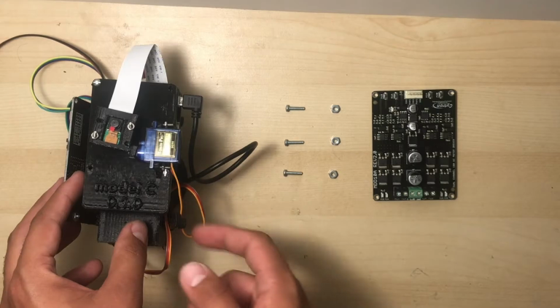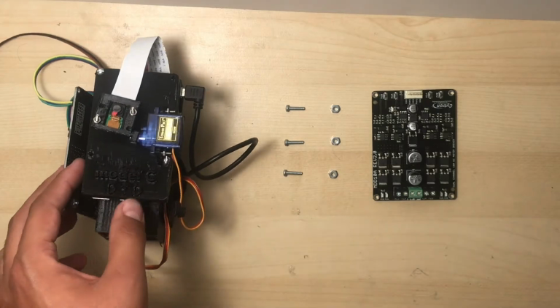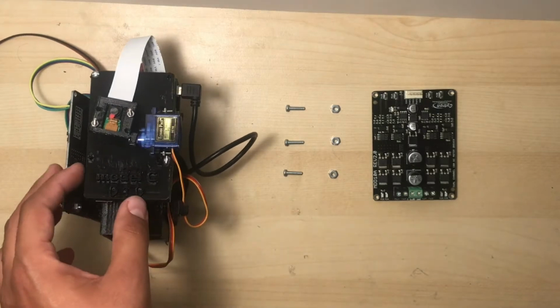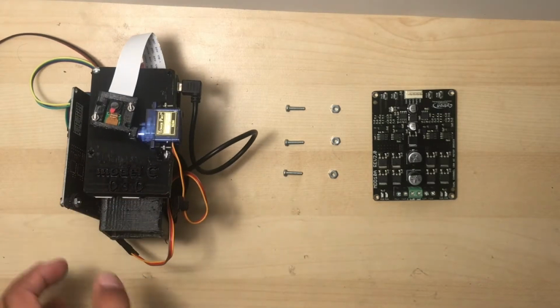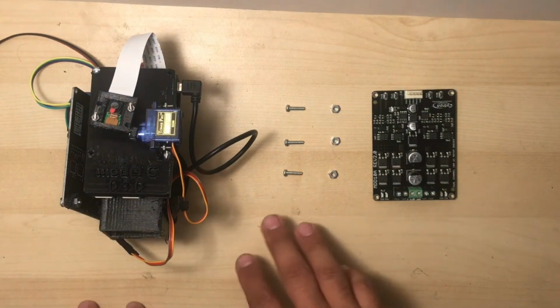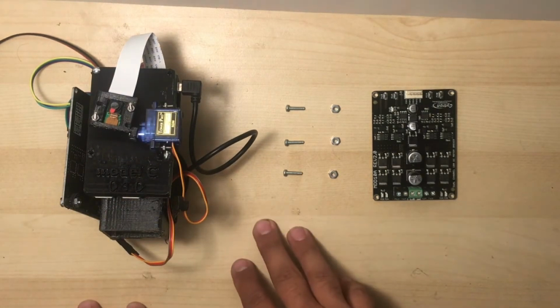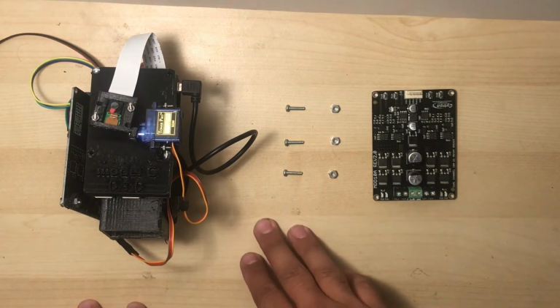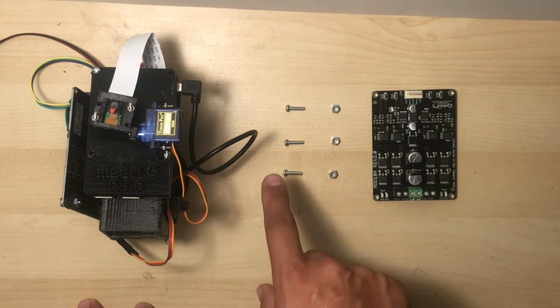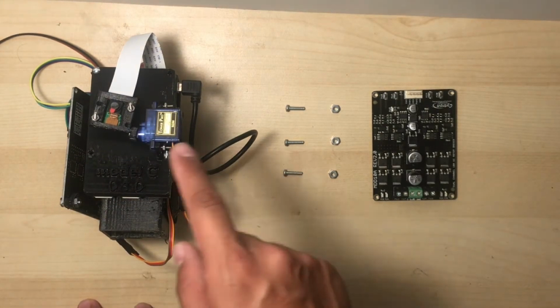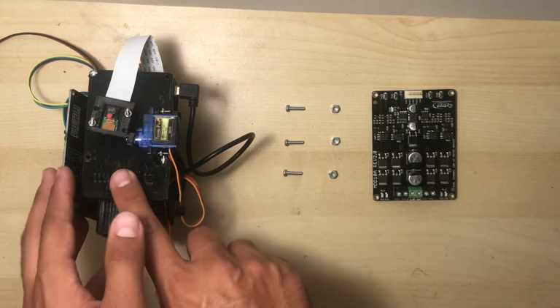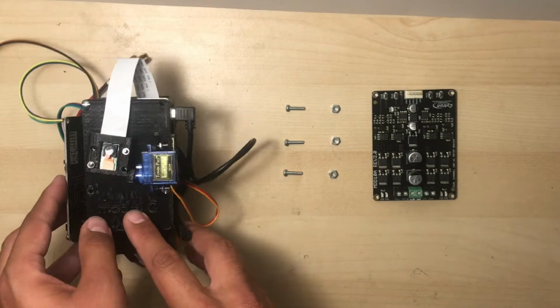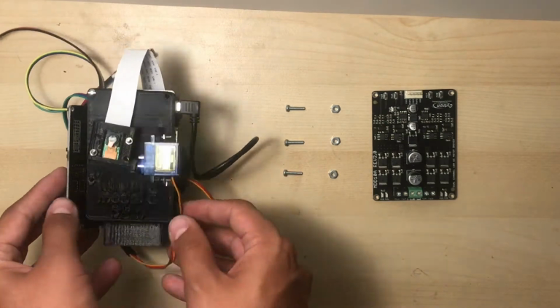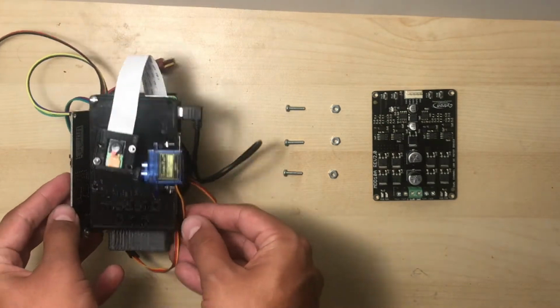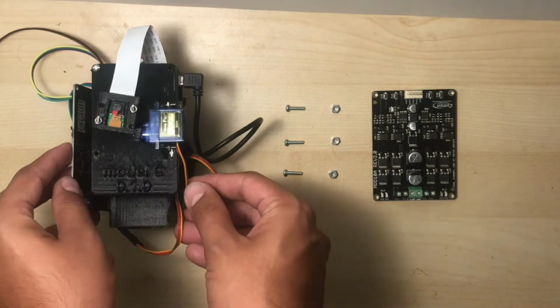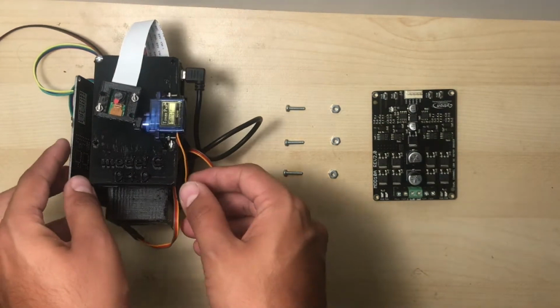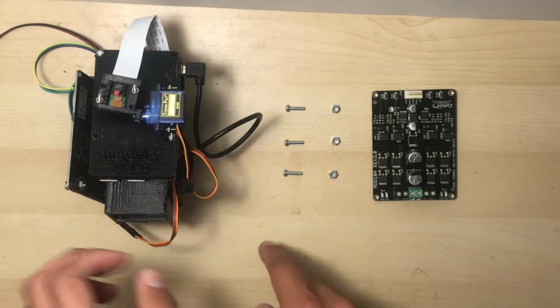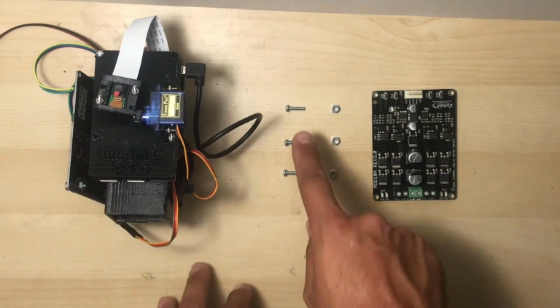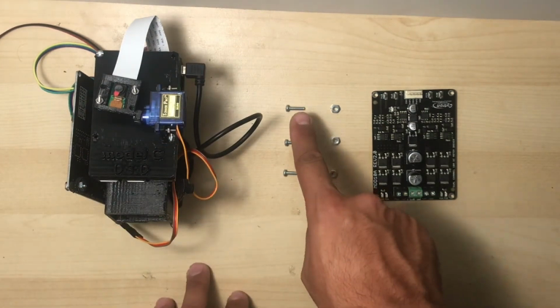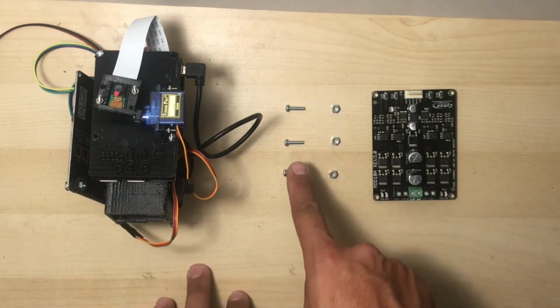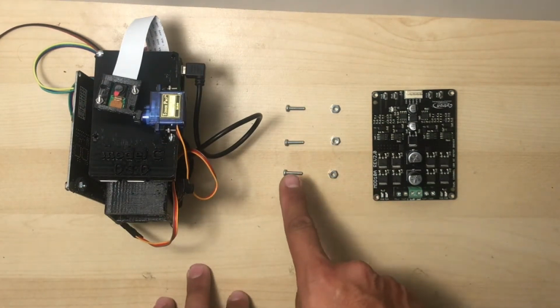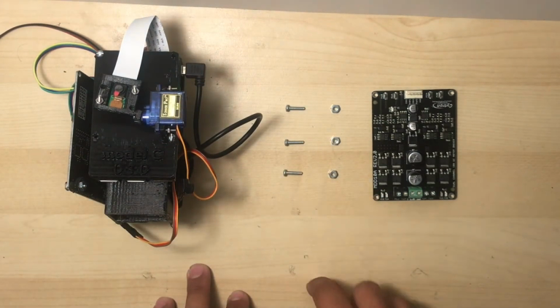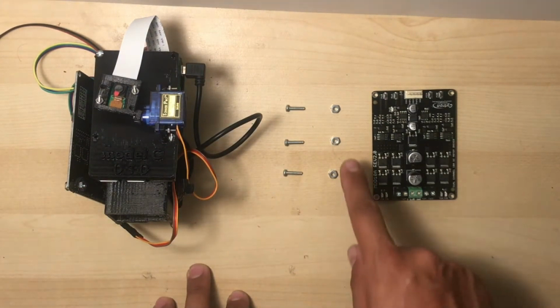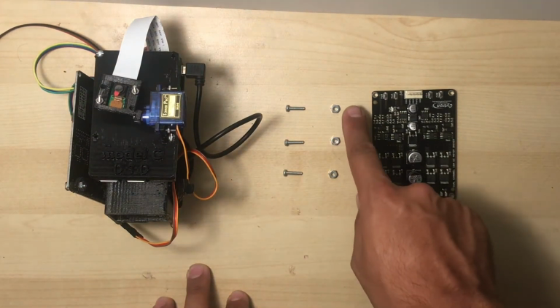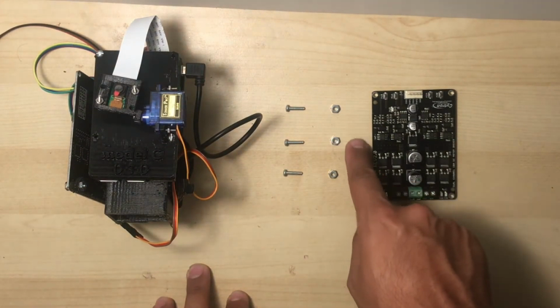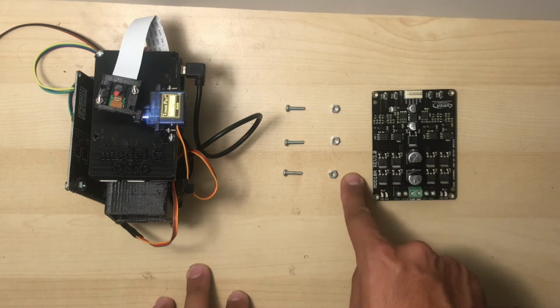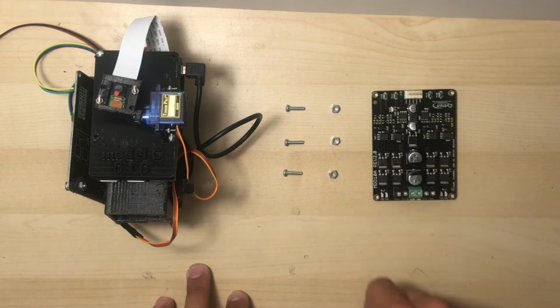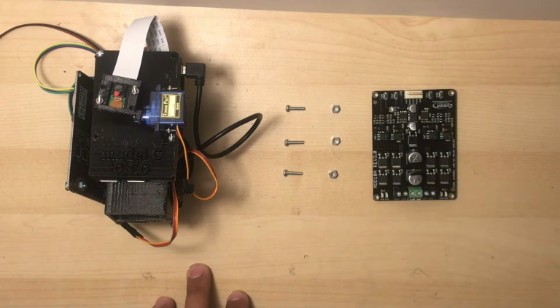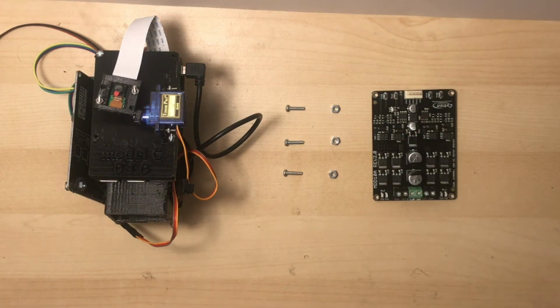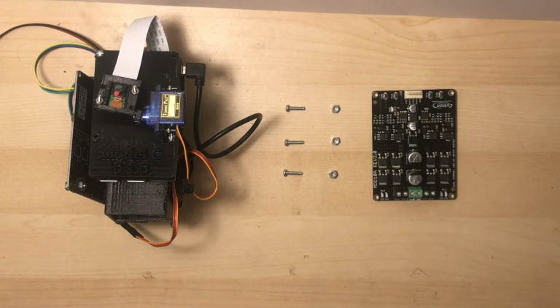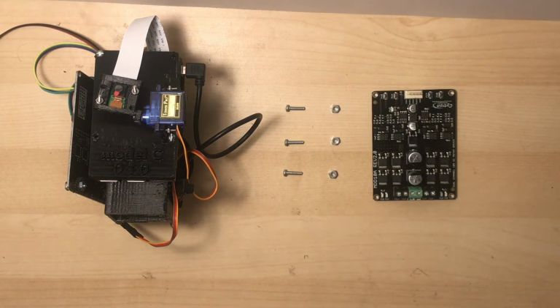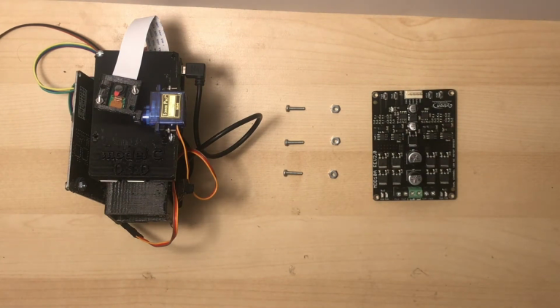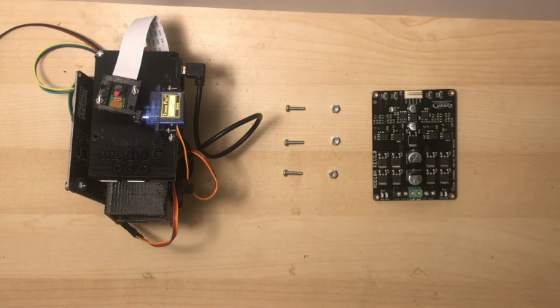To install the left side motor driver, you're going to need your internal electronics cradle. You'll also need three 4-40 machine screws, three 4-40 nuts, and the motor driver.